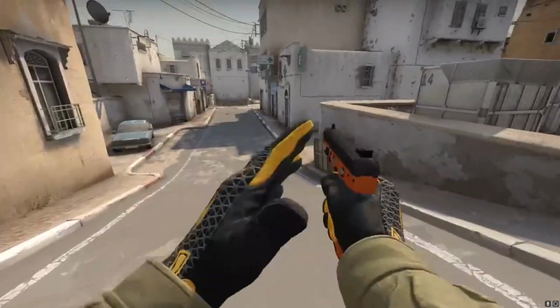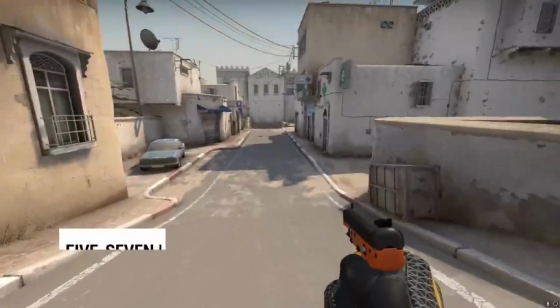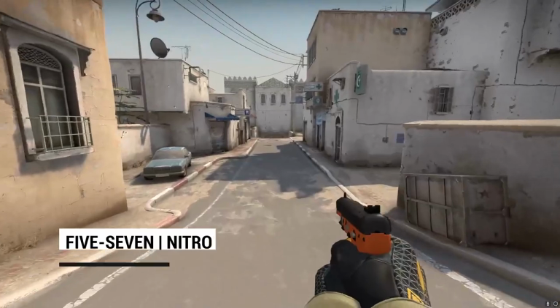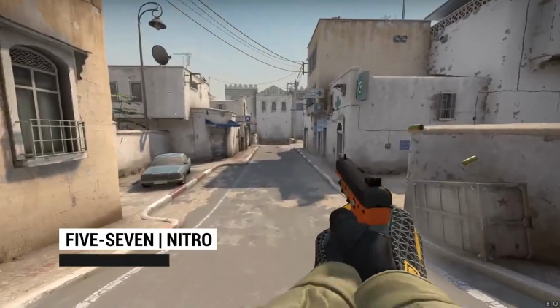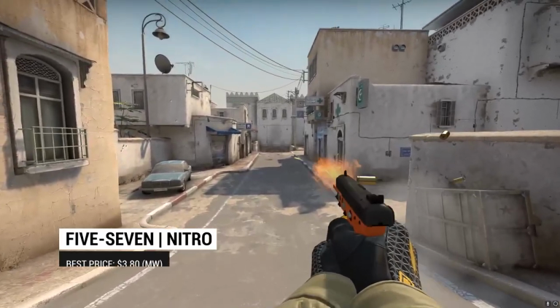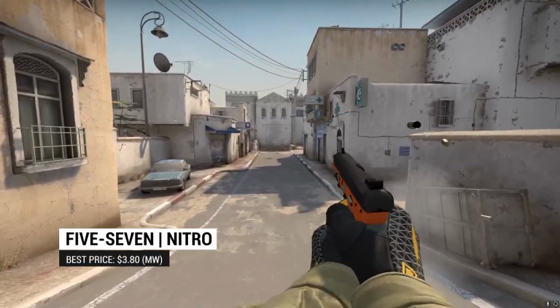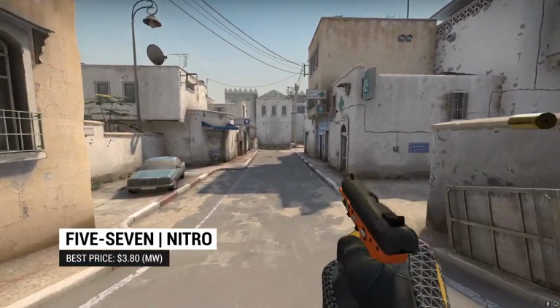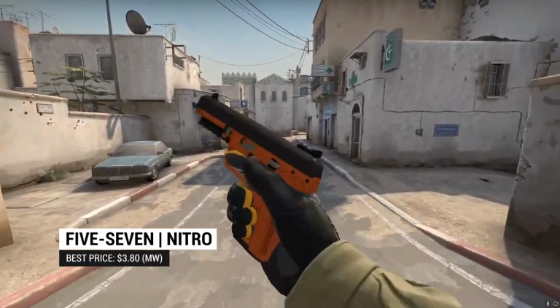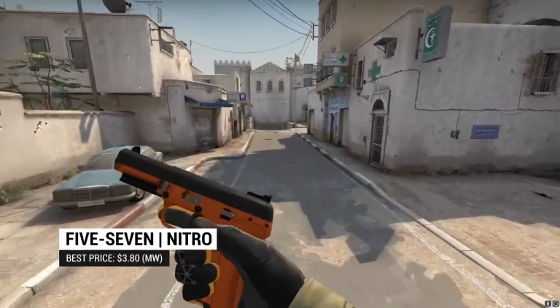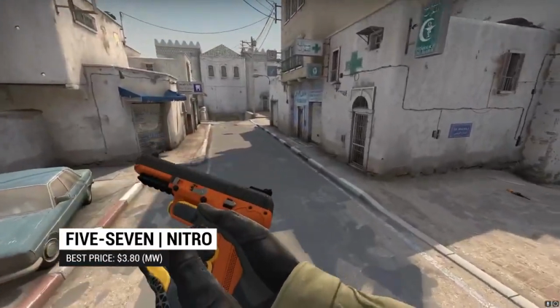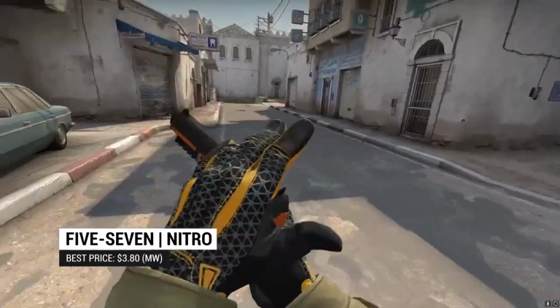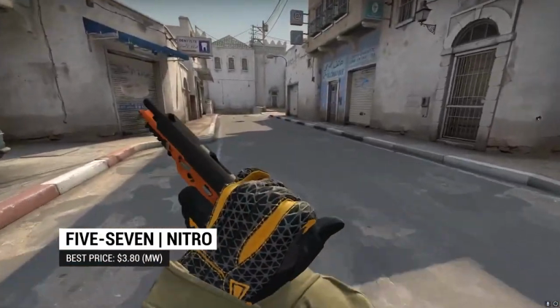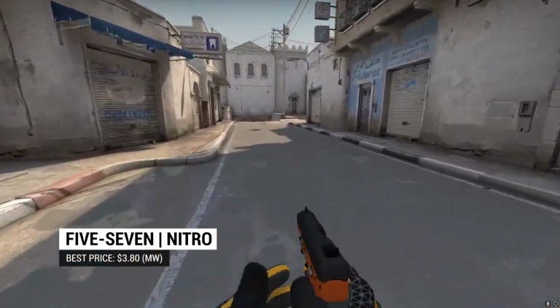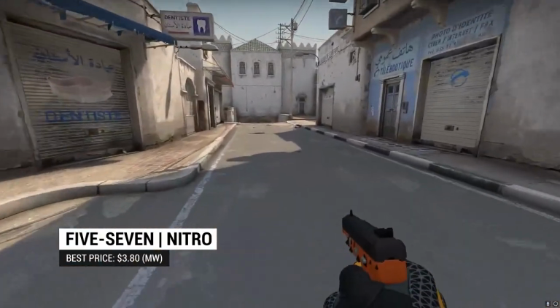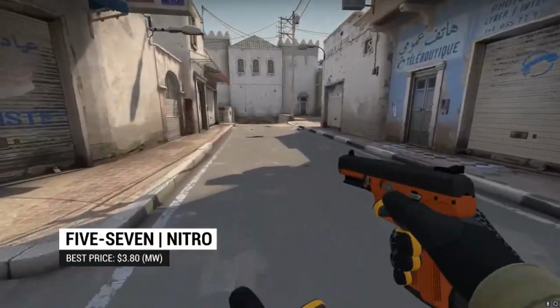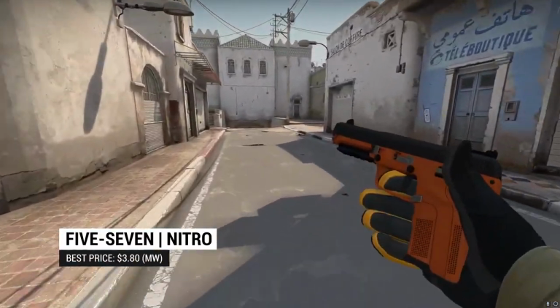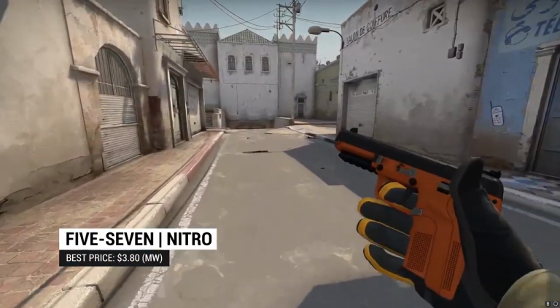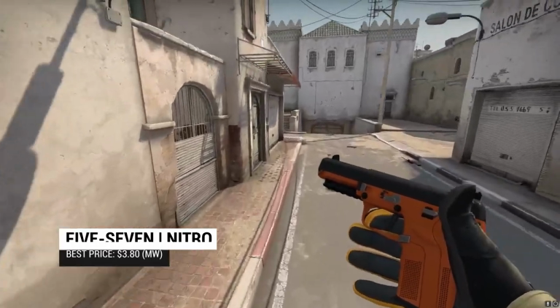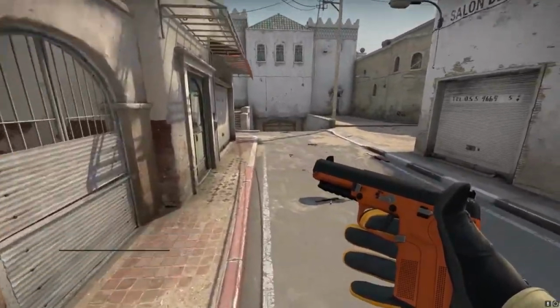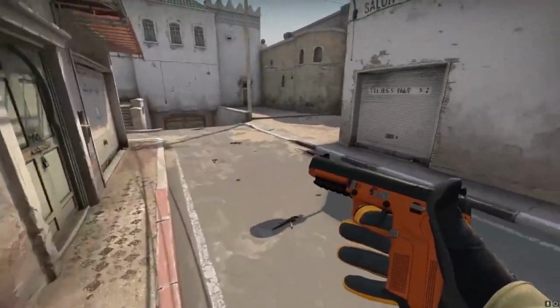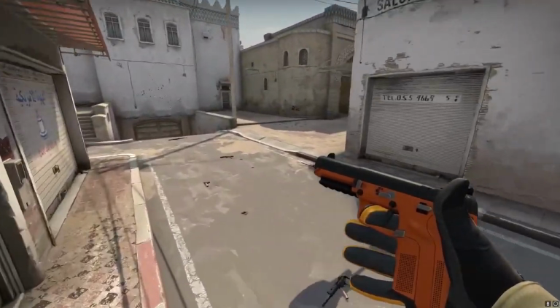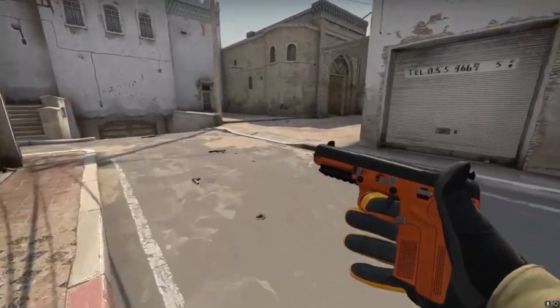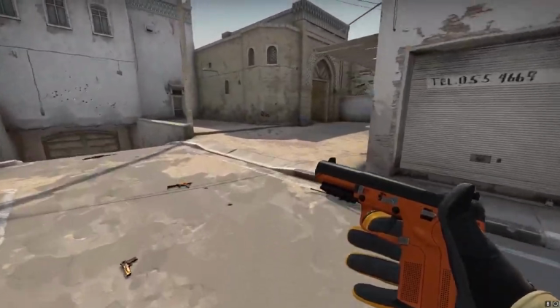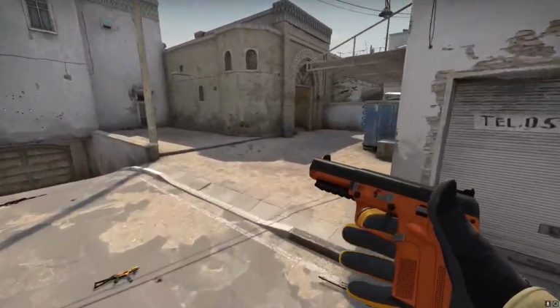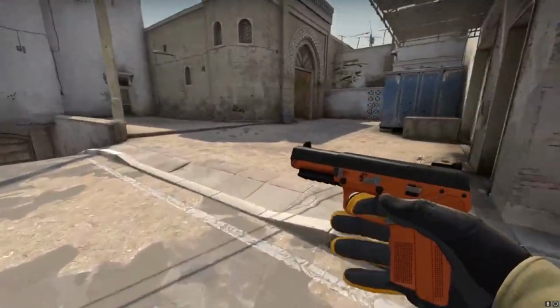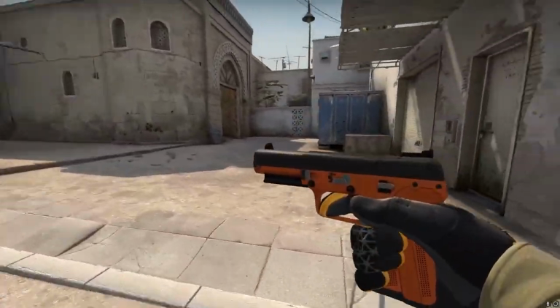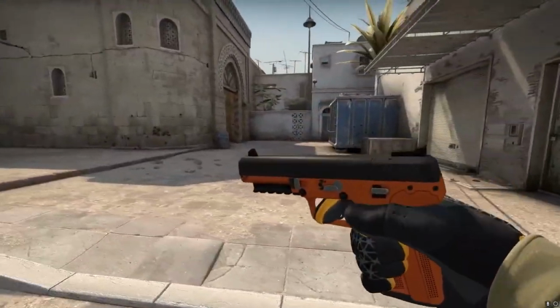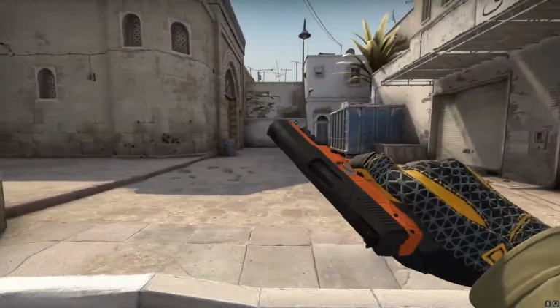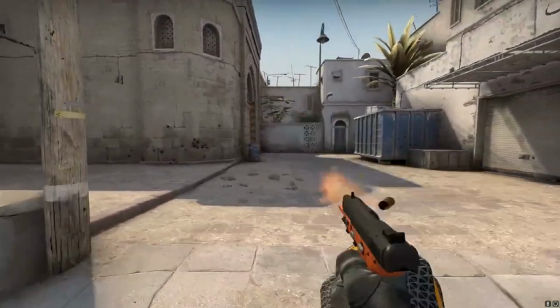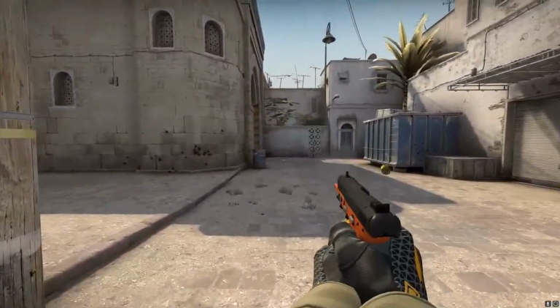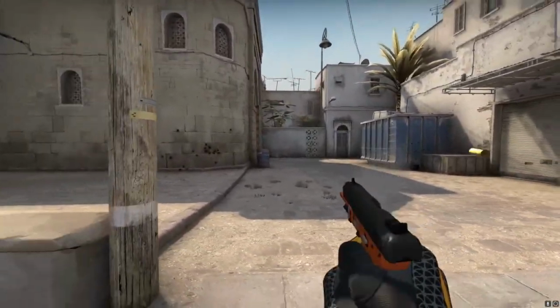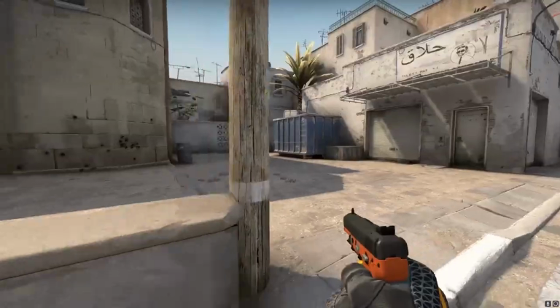For the Five-SeveN, we have the Nitro. Another pretty simple skin — the Nitro fits in any orange loadout, but is also a treat for any minimalist out there. Nothing fancy about this pattern, but it's a great choice for our knife.